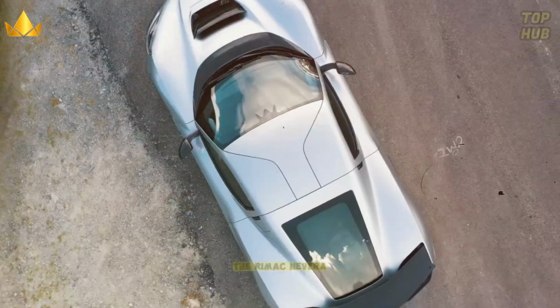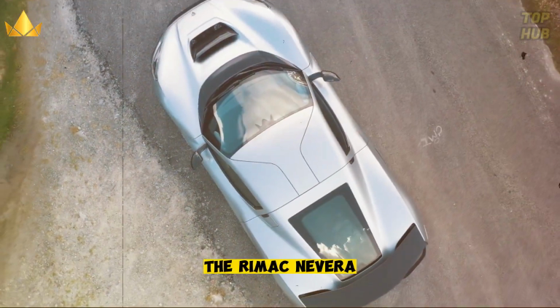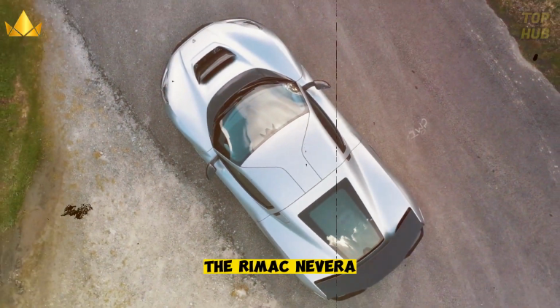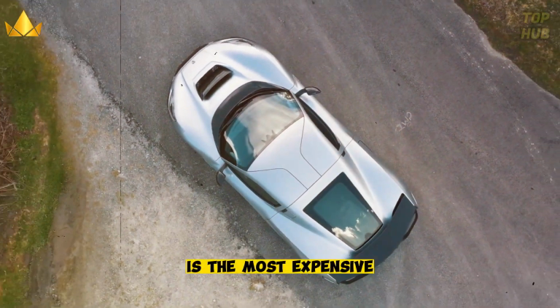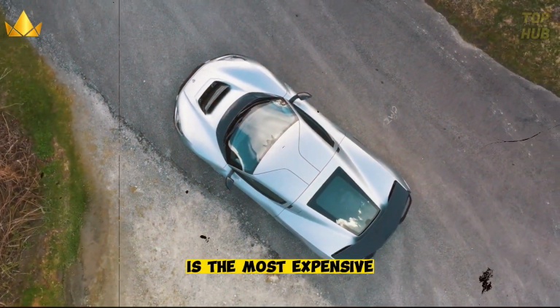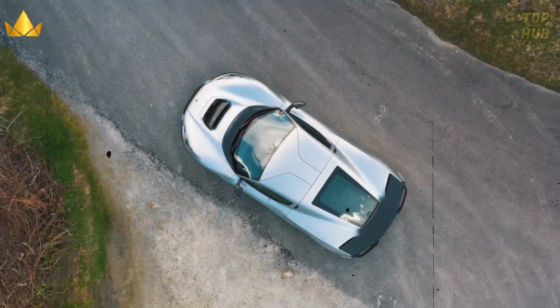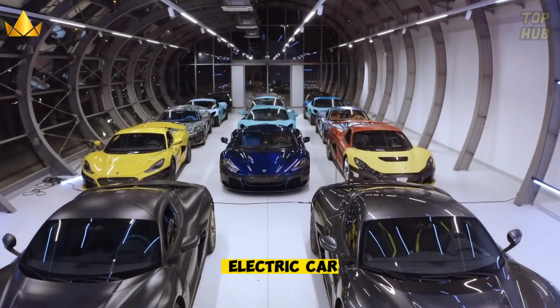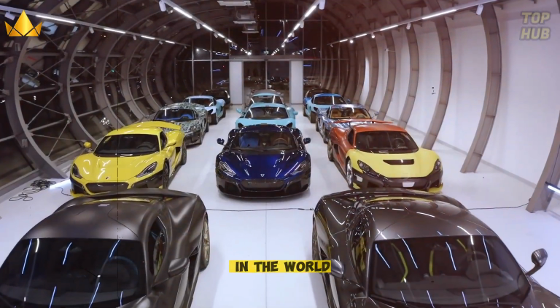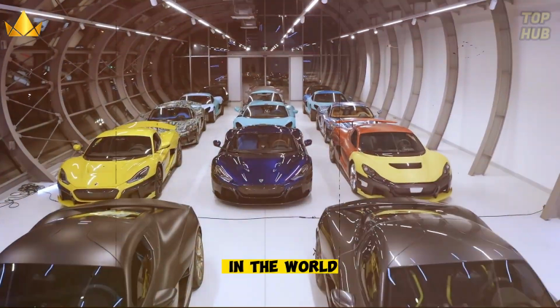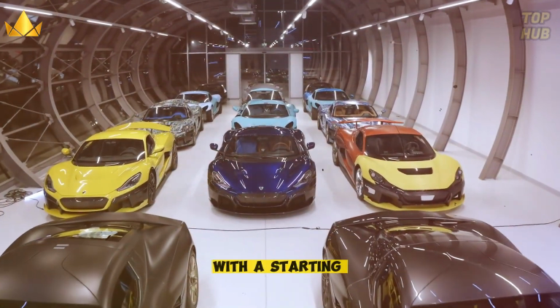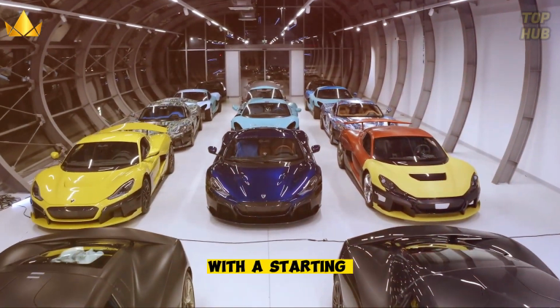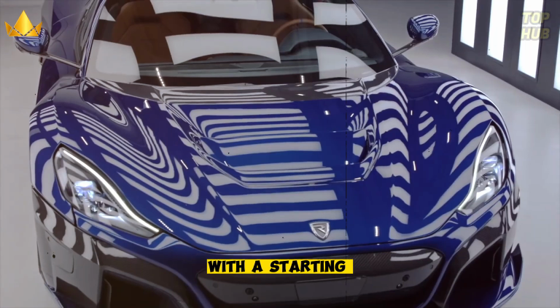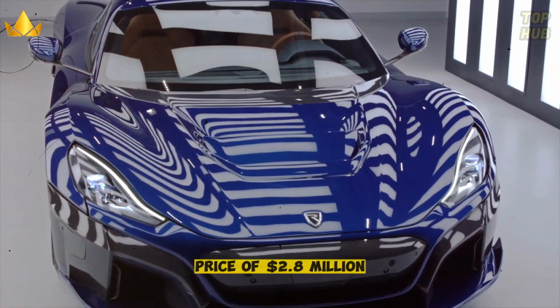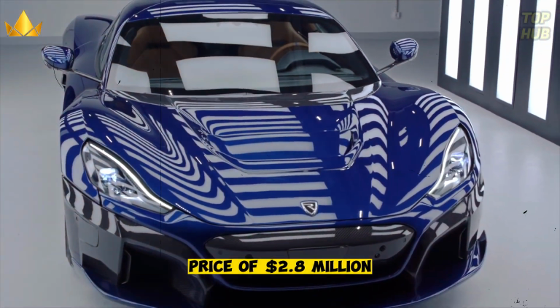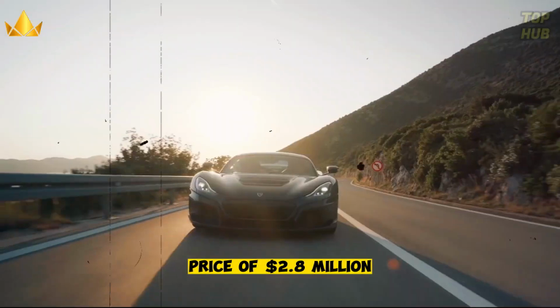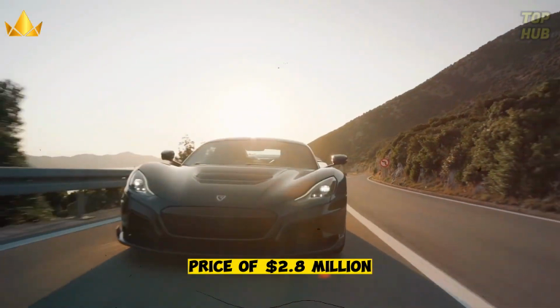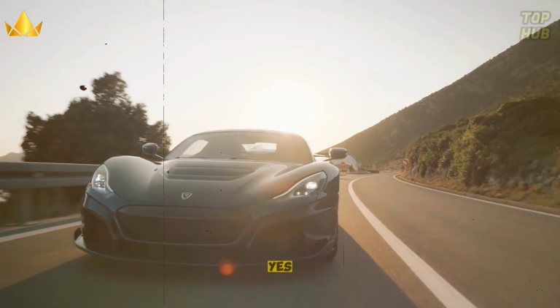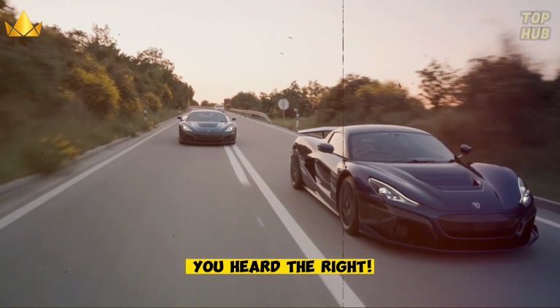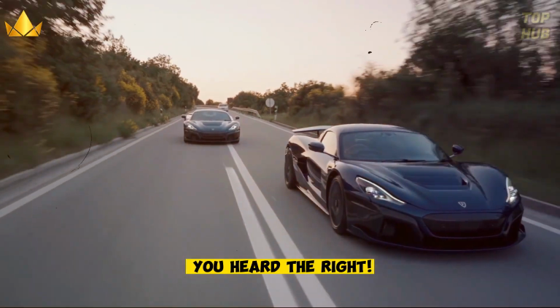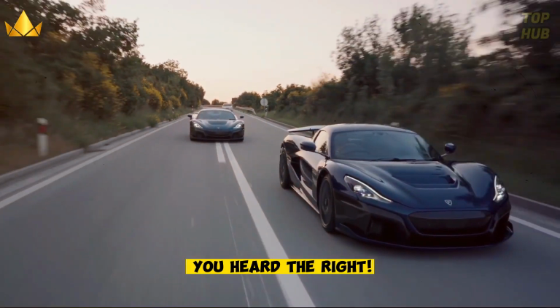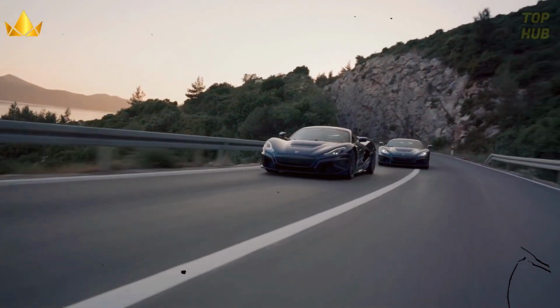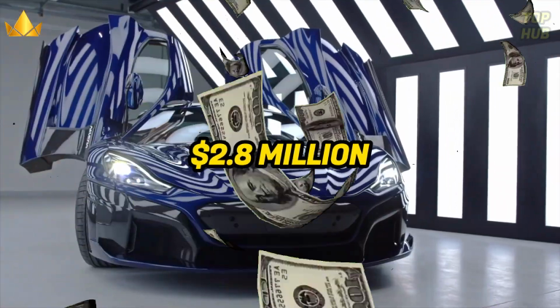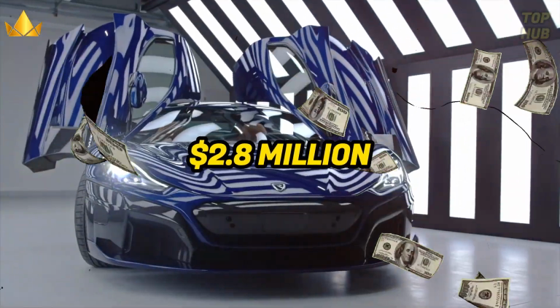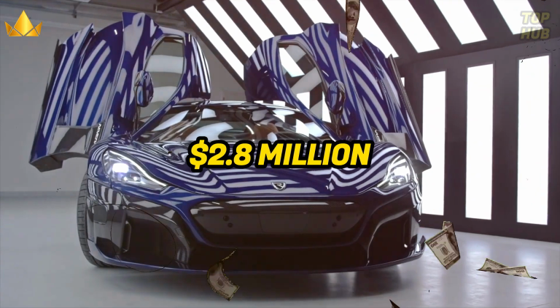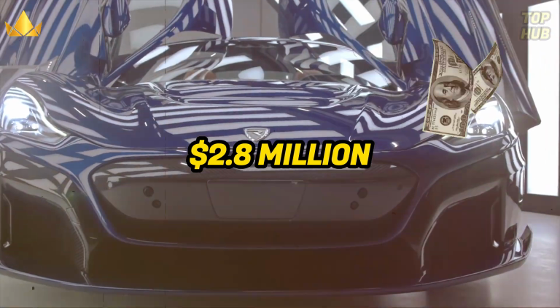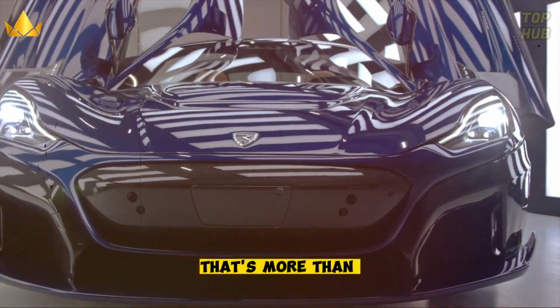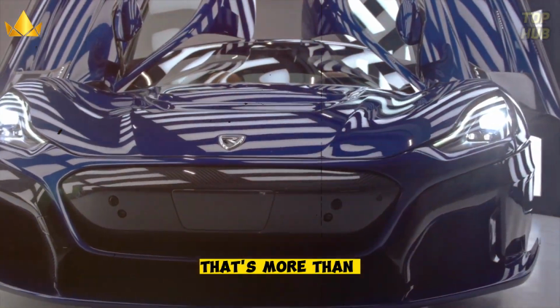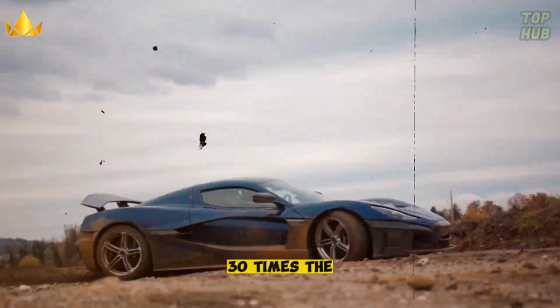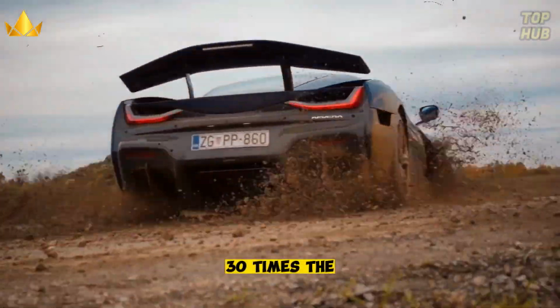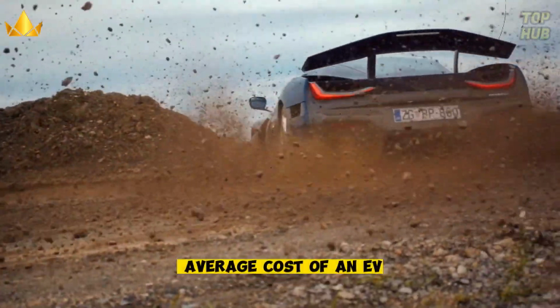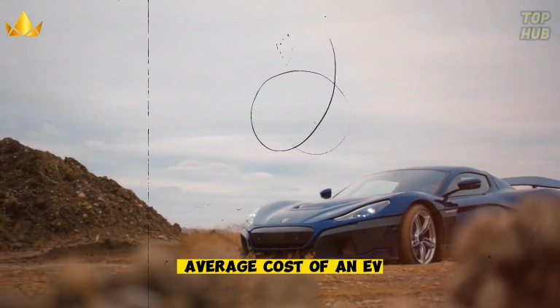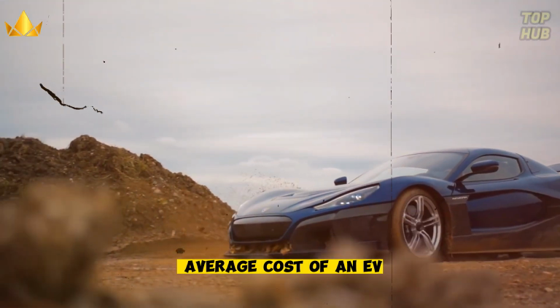The Rimac Nevera is the most expensive electric car in the world, with a starting price of $2.8 million. That's more than 30 times the average cost of an EV.